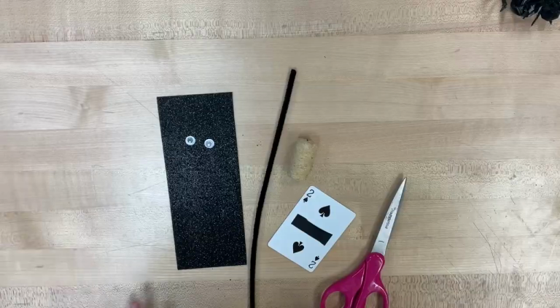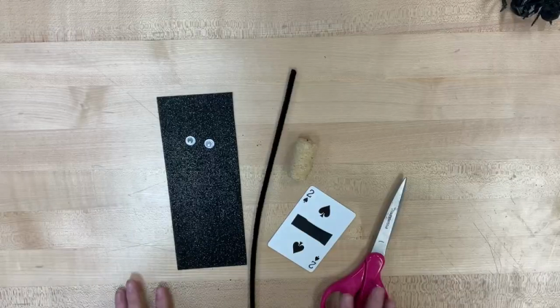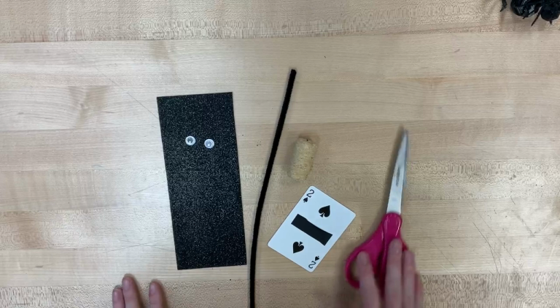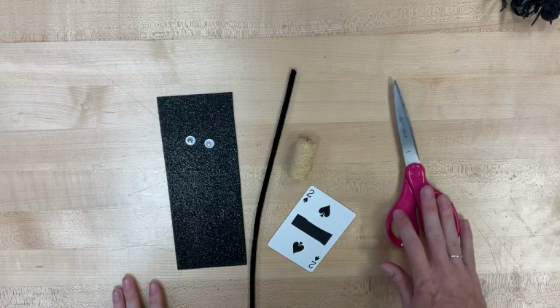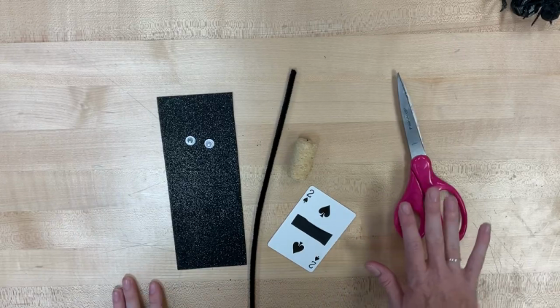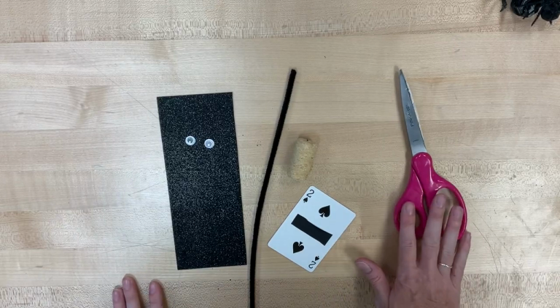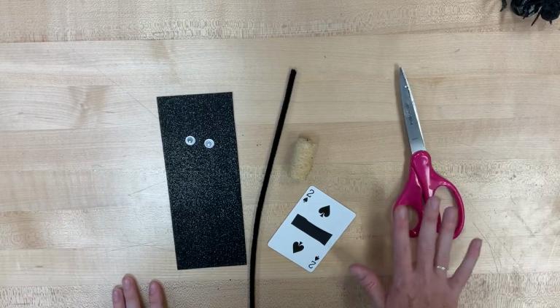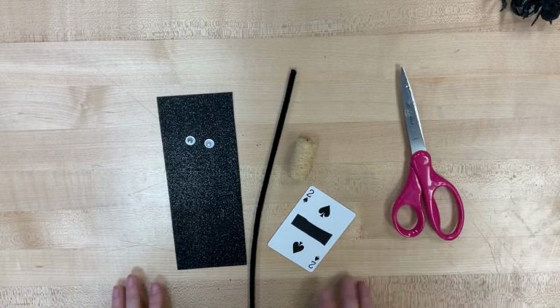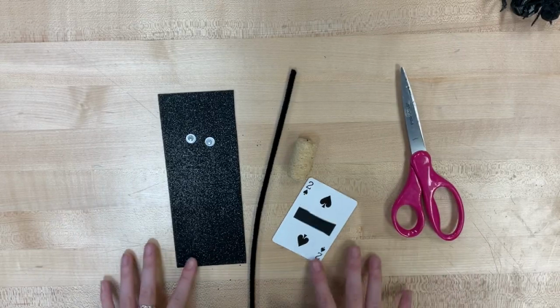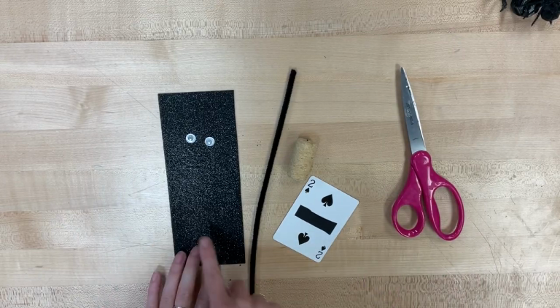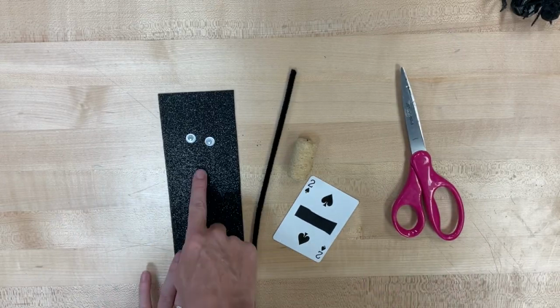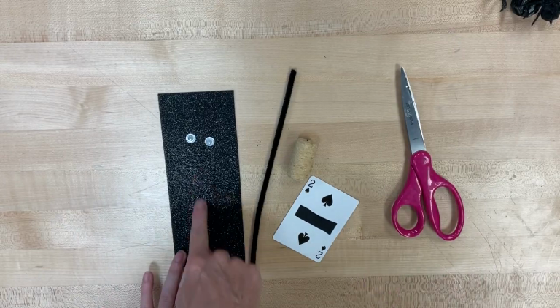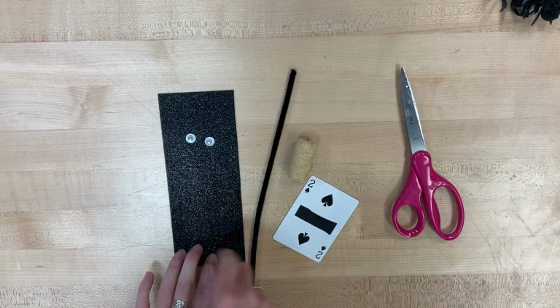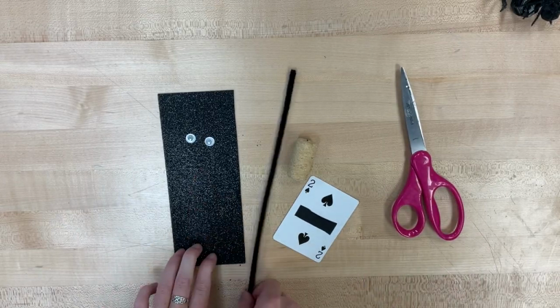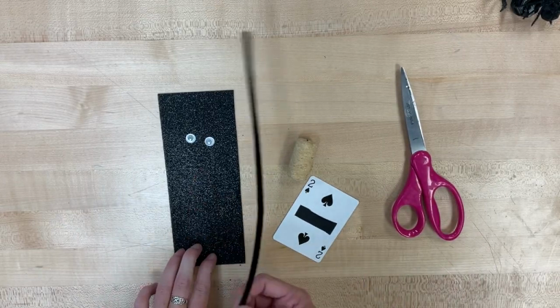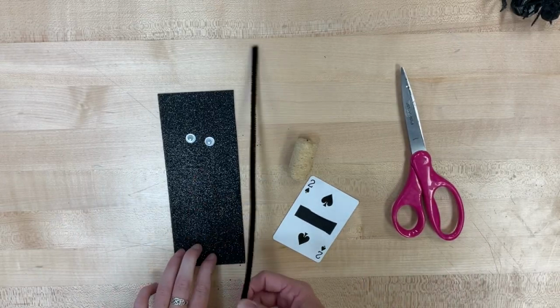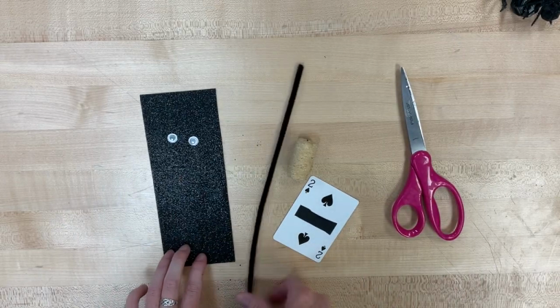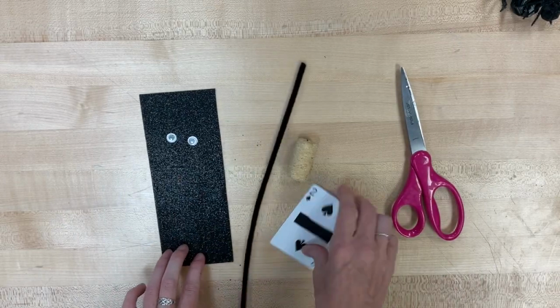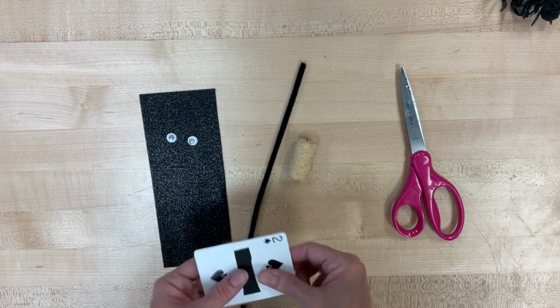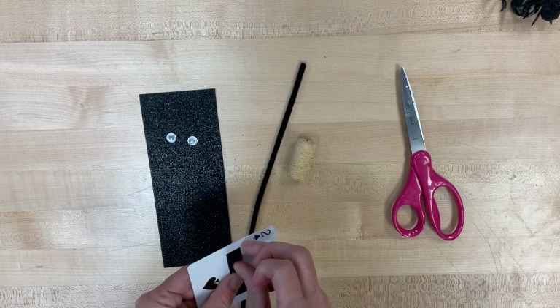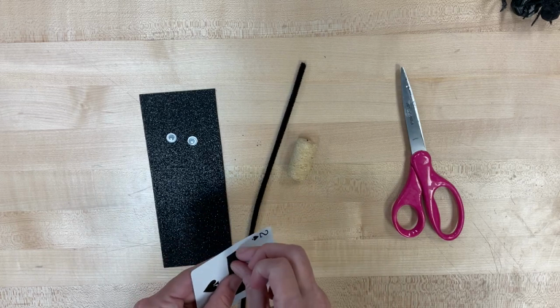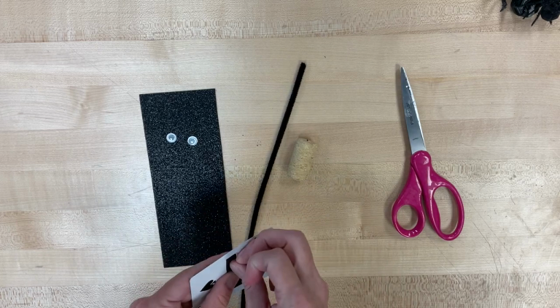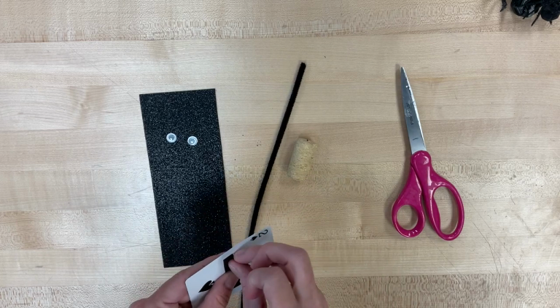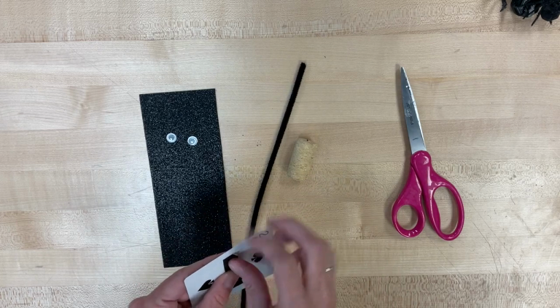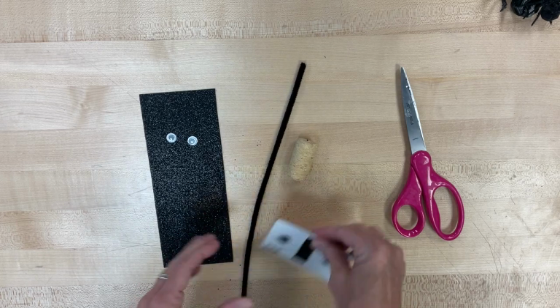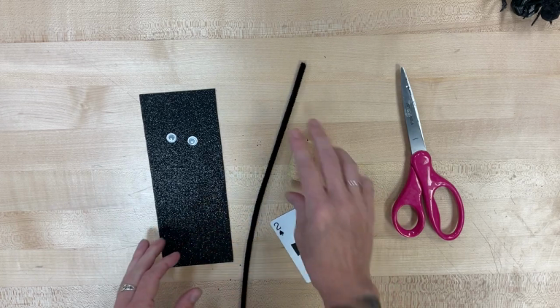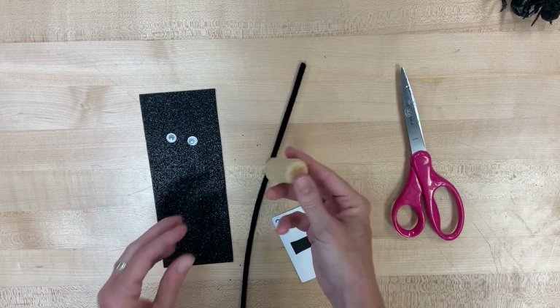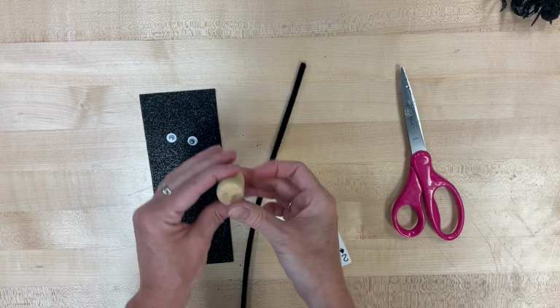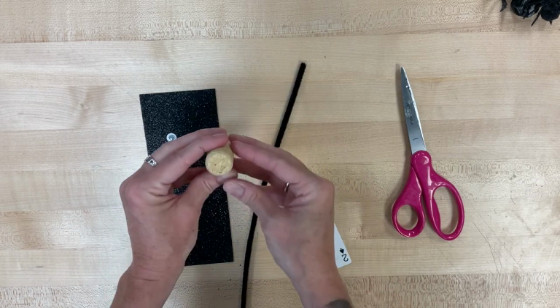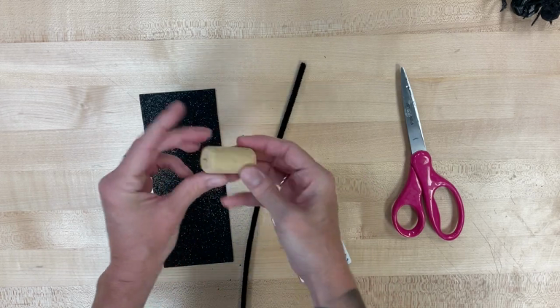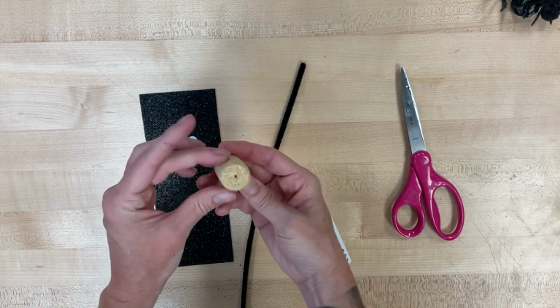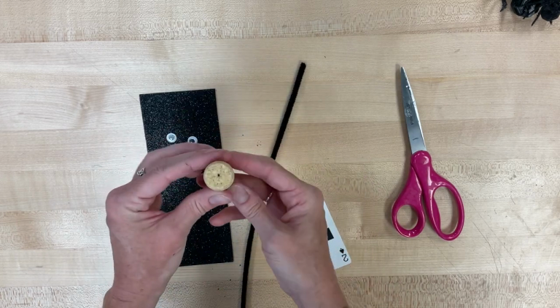We are going to start with the bobblehead bat. You should have shiny paper, pipe cleaner, a piece of black tape on a playing card, googly eyes, and a cork.